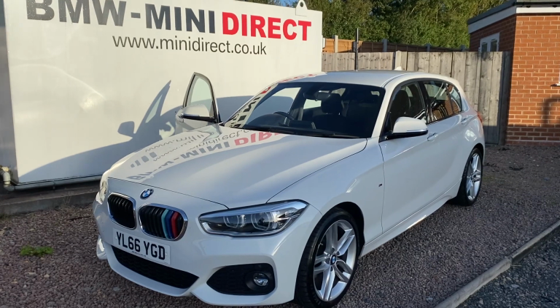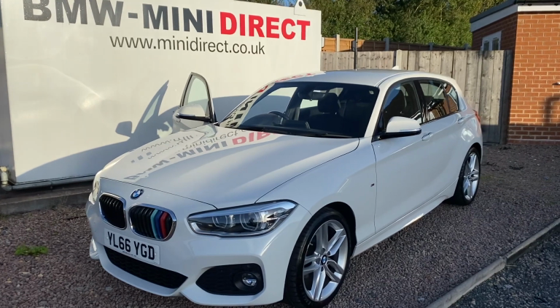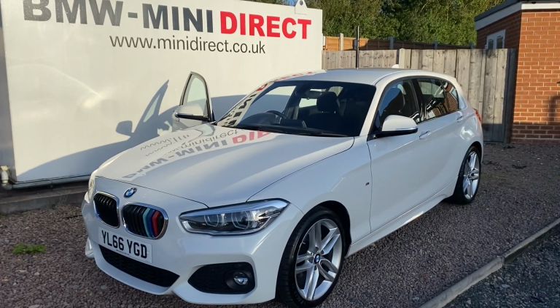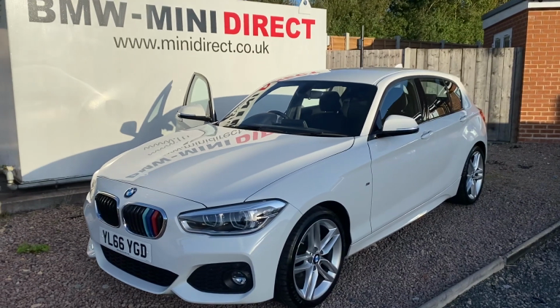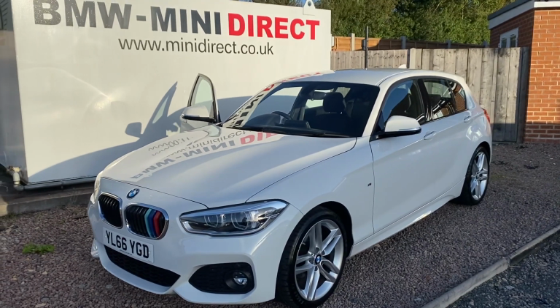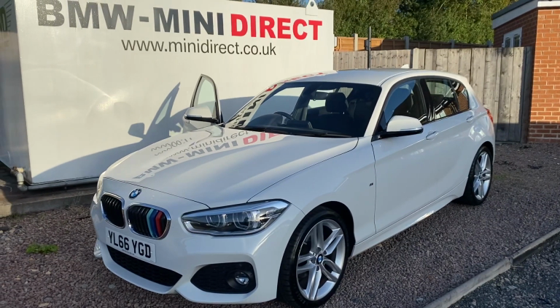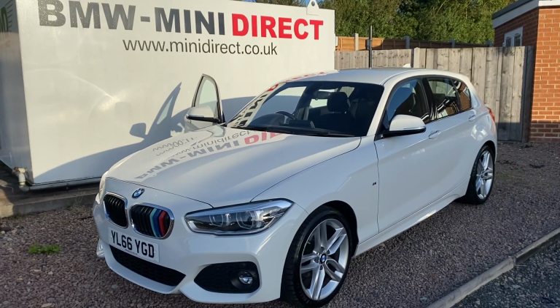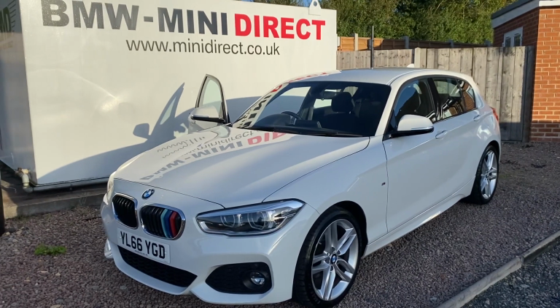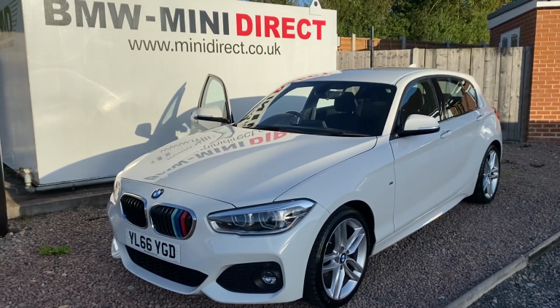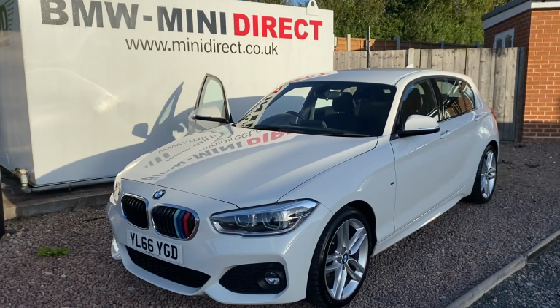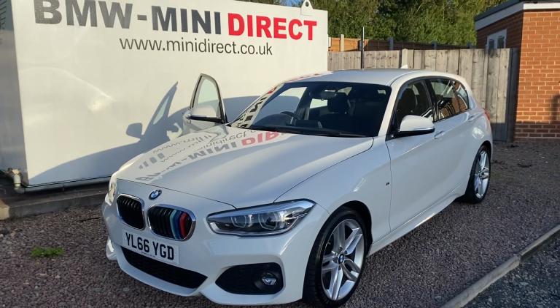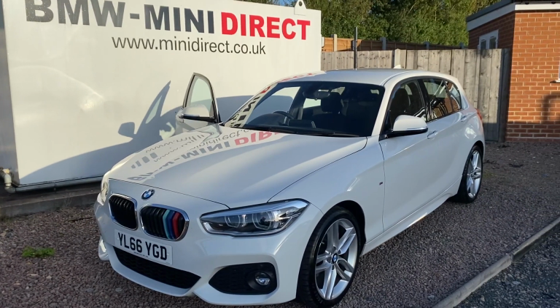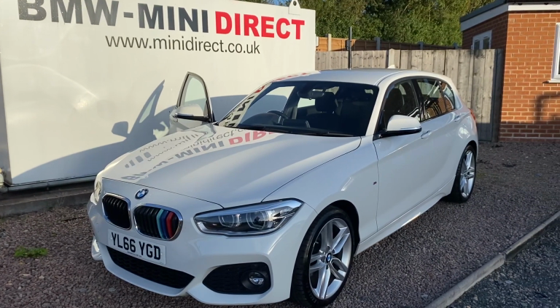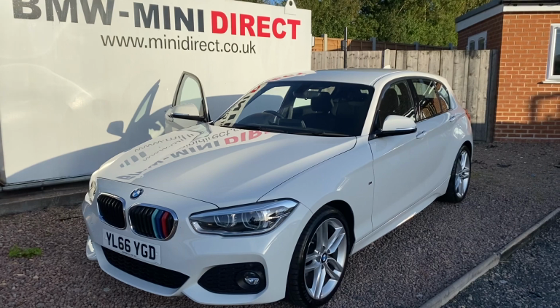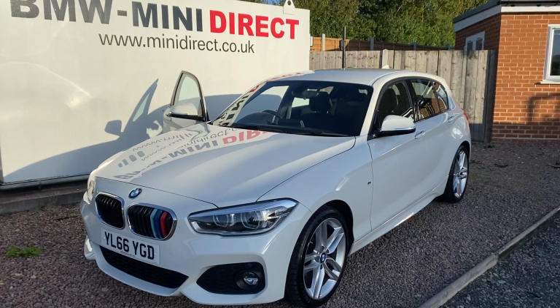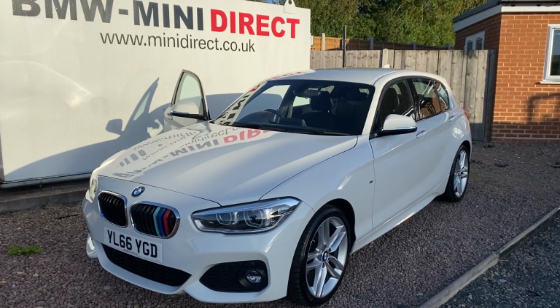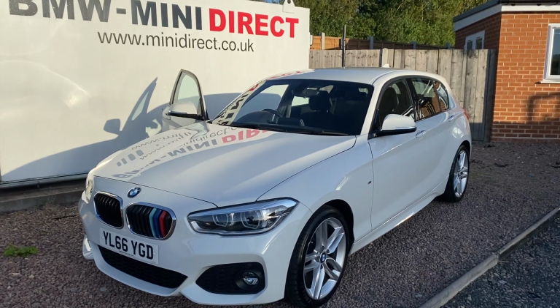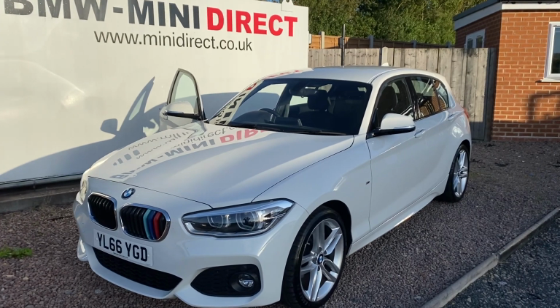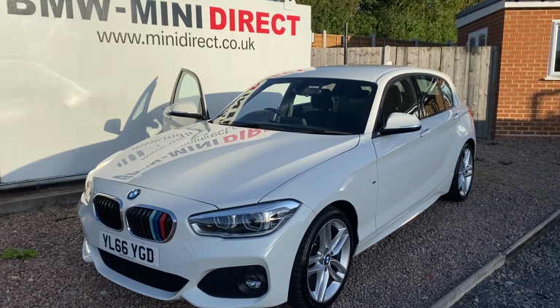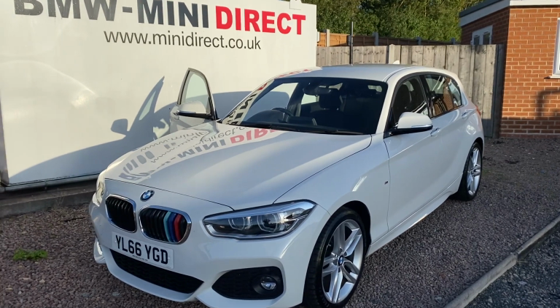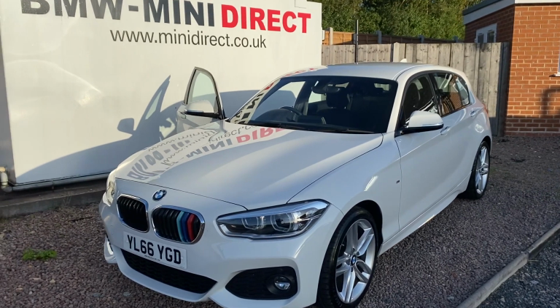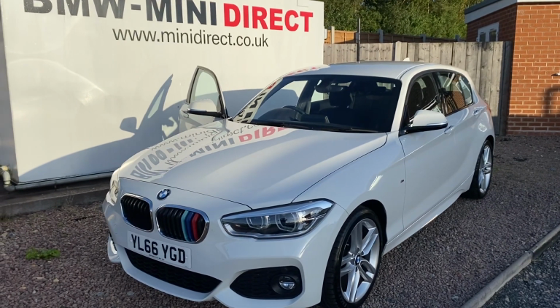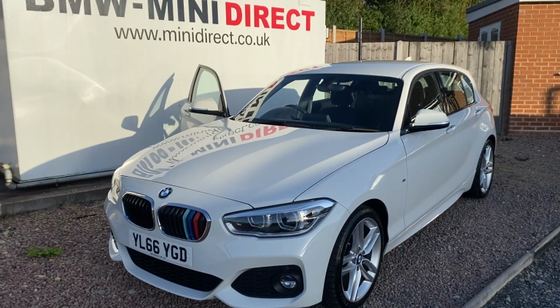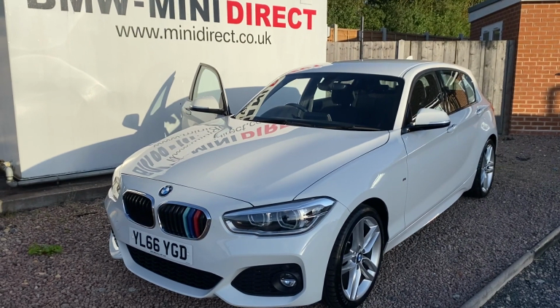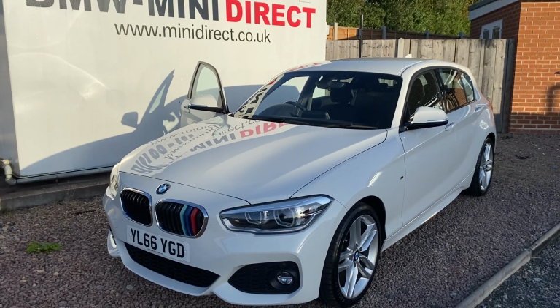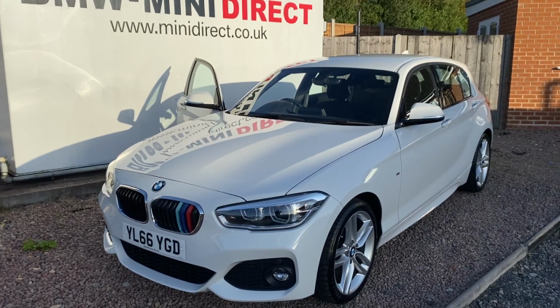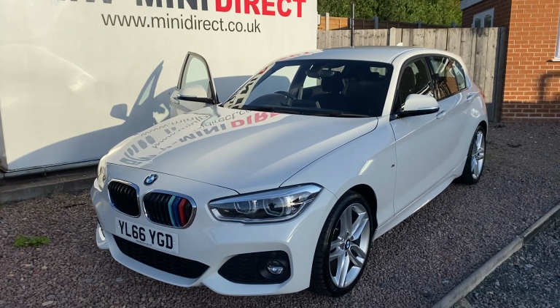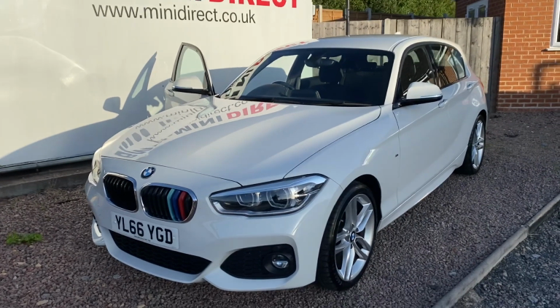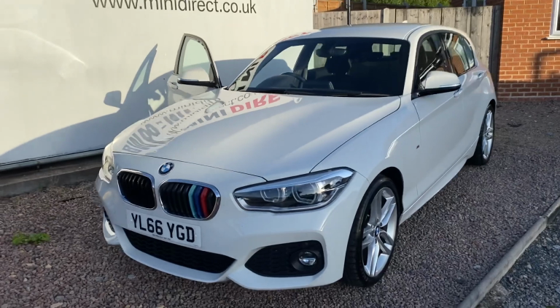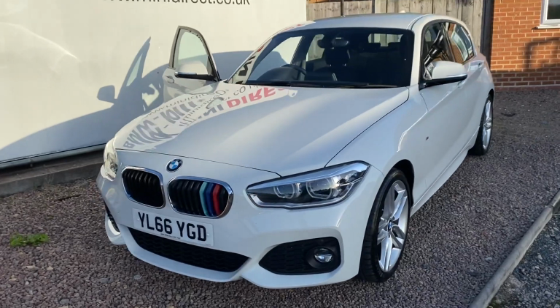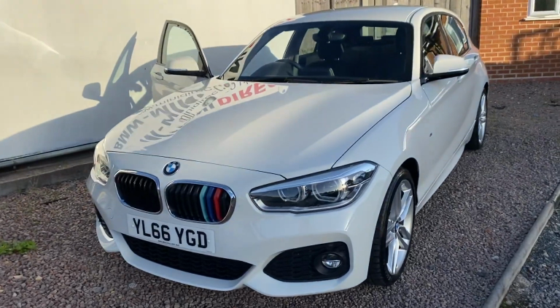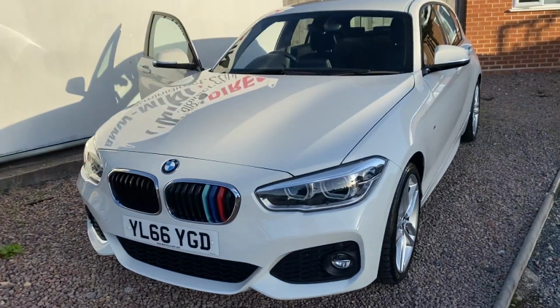It's a lovely 2016 on a 66 plate BMW 116 diesel M Sport five door, finished in Alpine White with 45,000 miles.